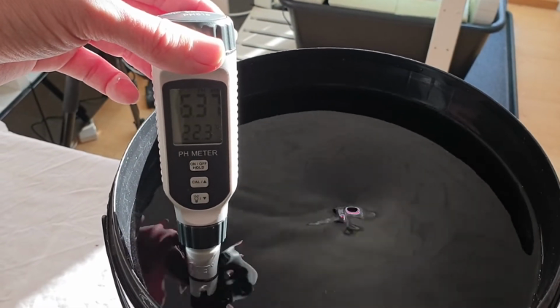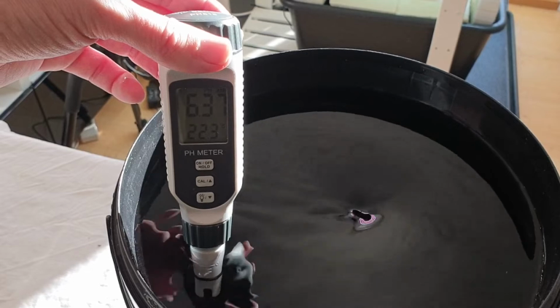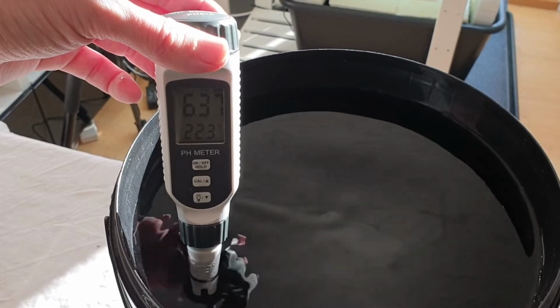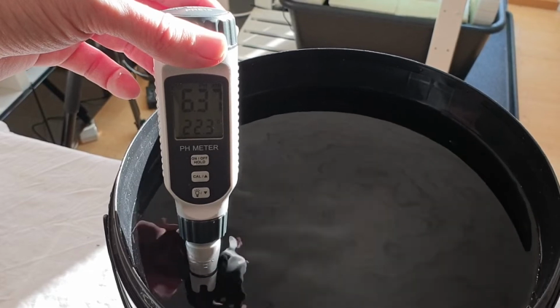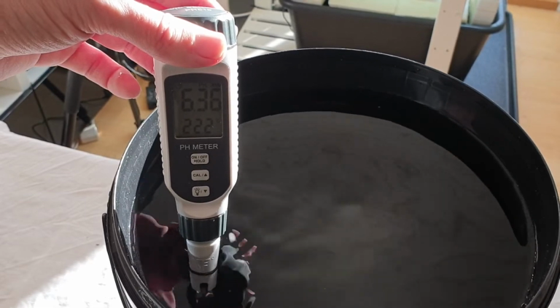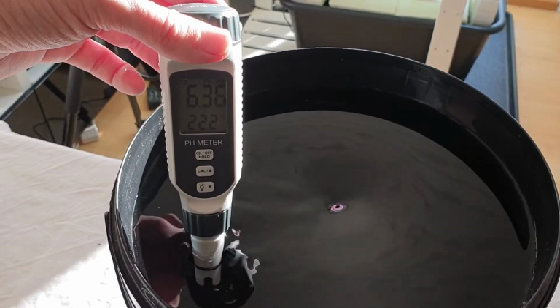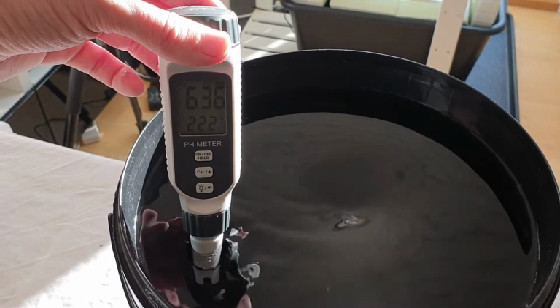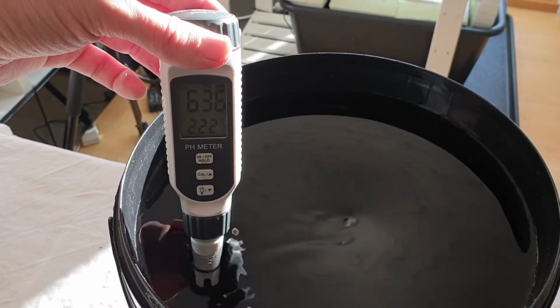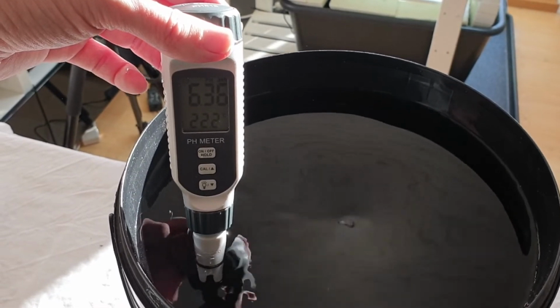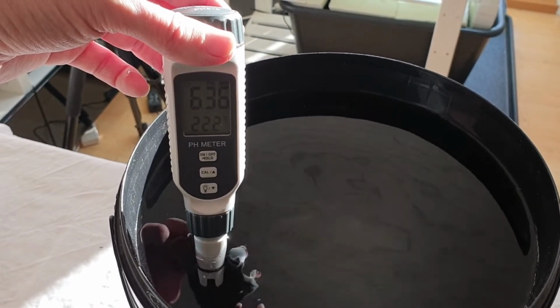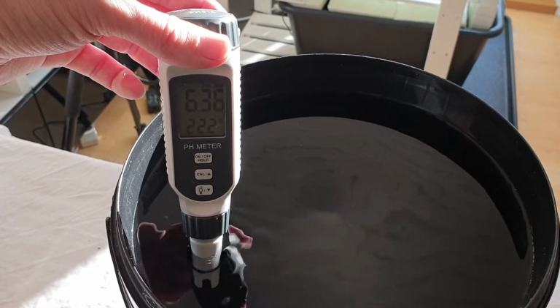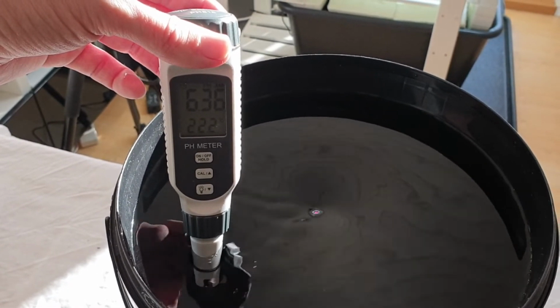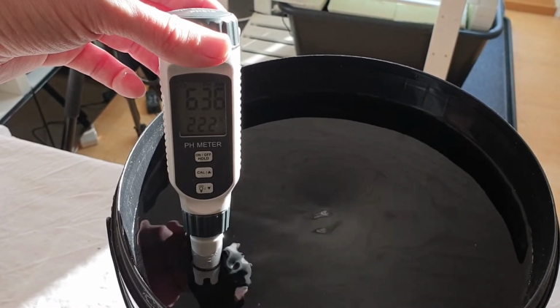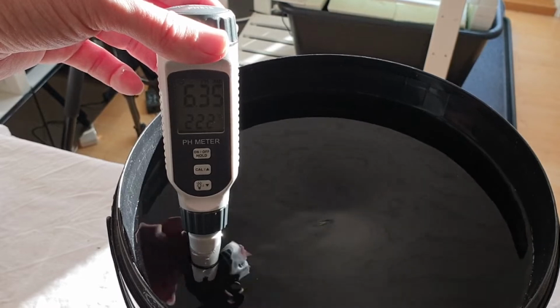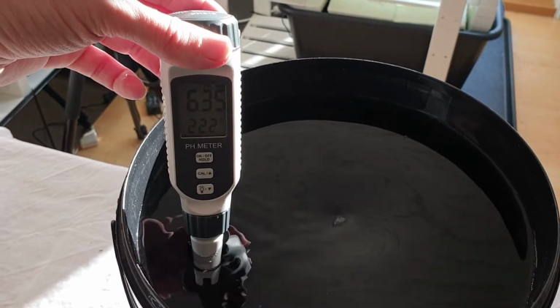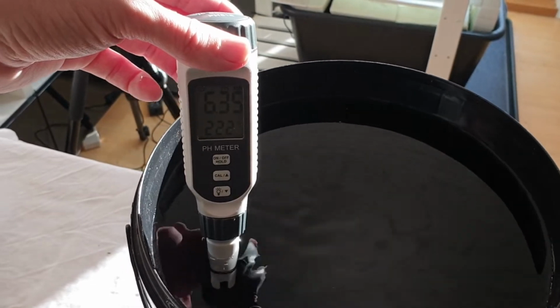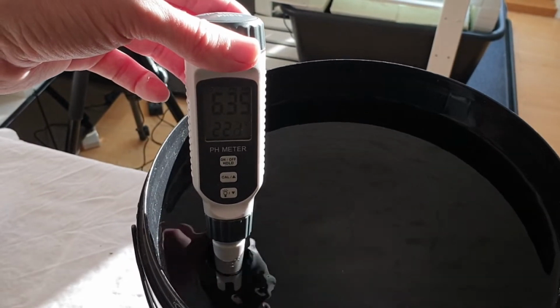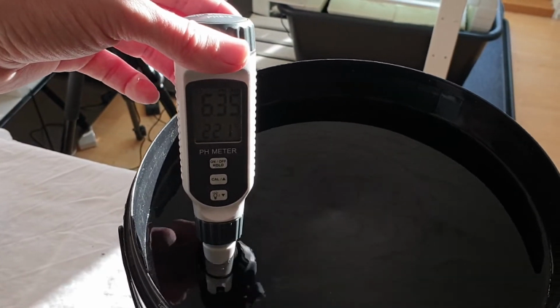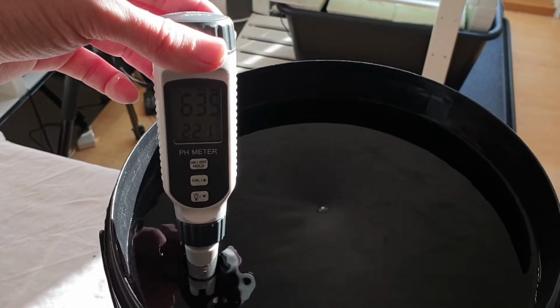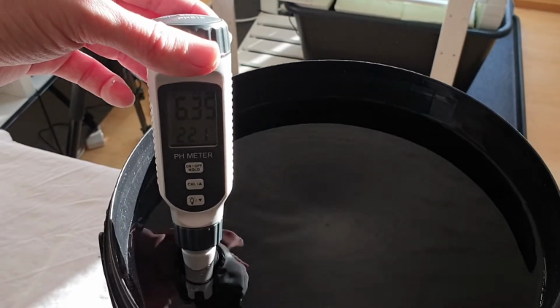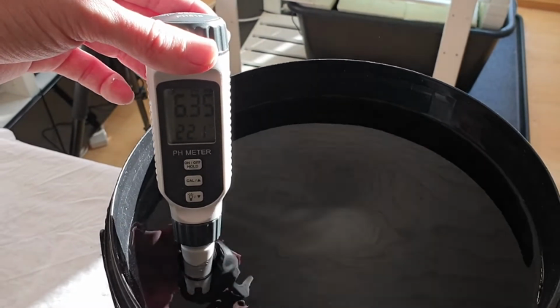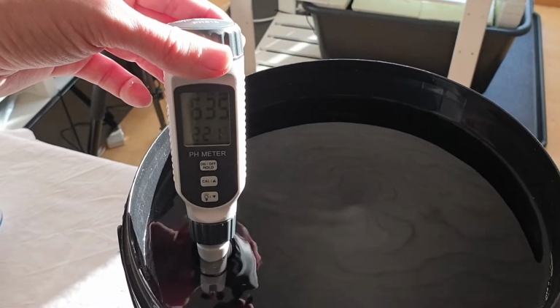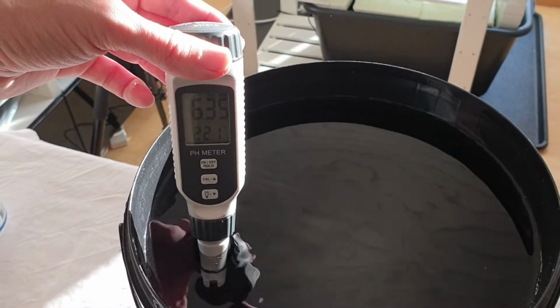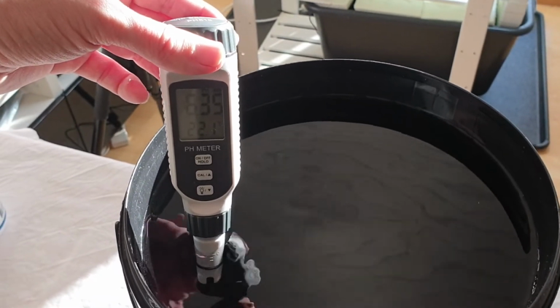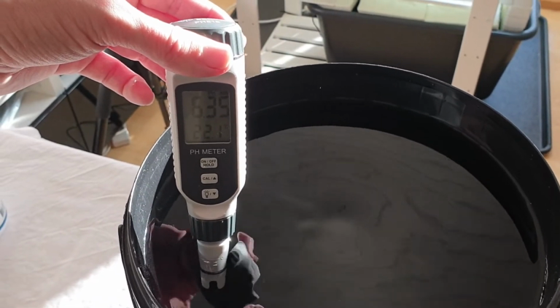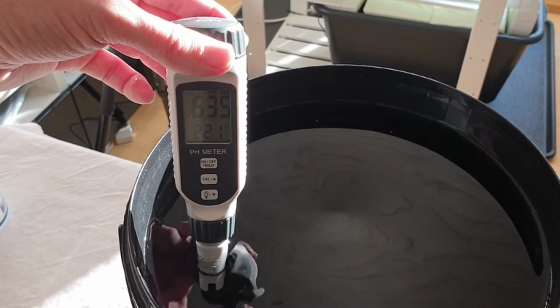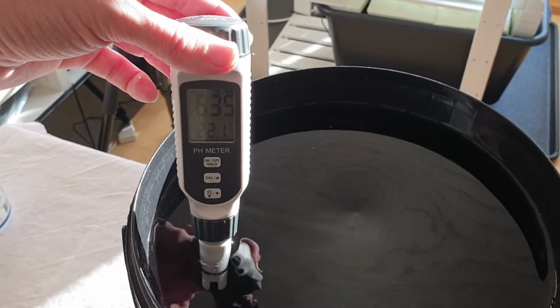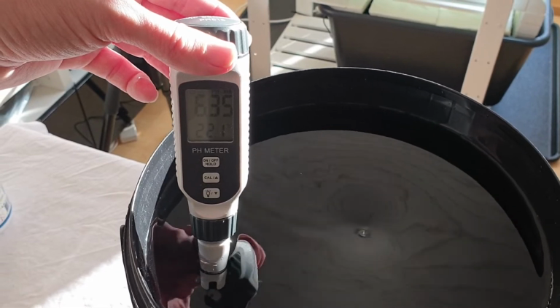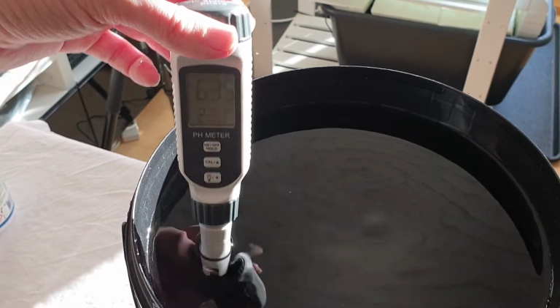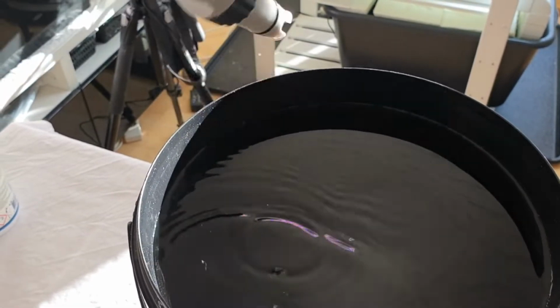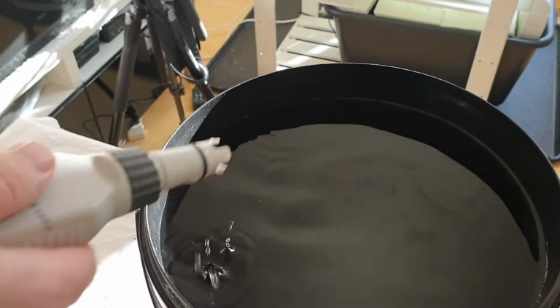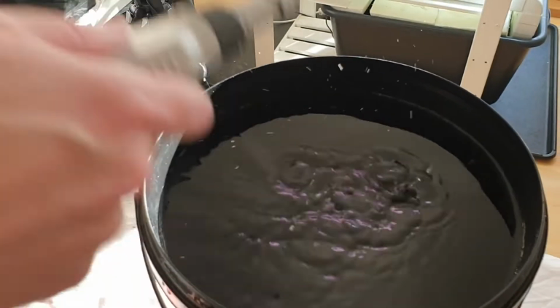The pH for hydroponic lettuce should be between 5.5 and 6.5. The pH is a bit high, but from experience the pH will drop a bit after a while. So we will leave it at 6.4.